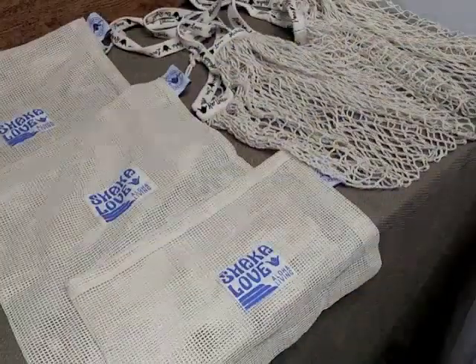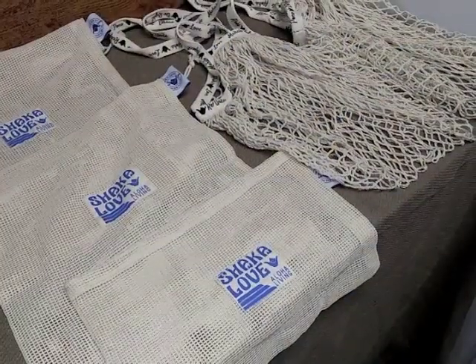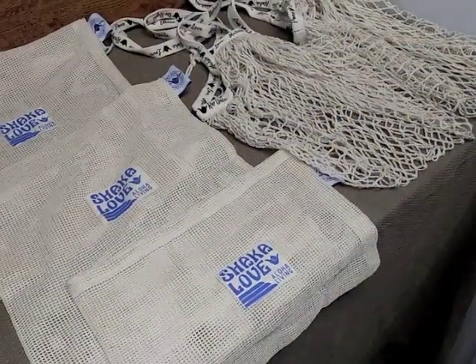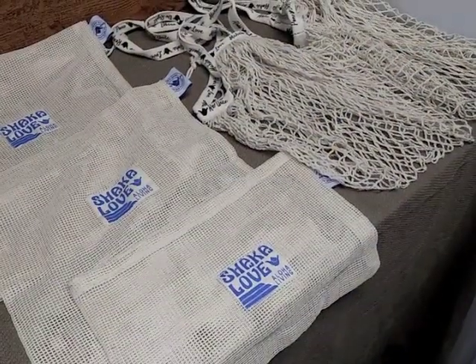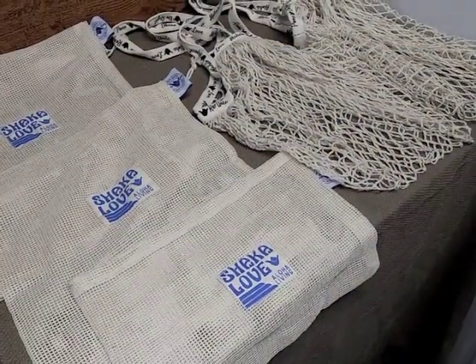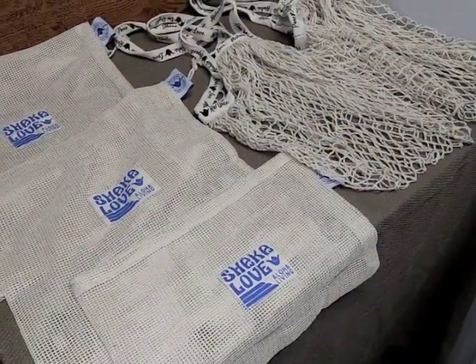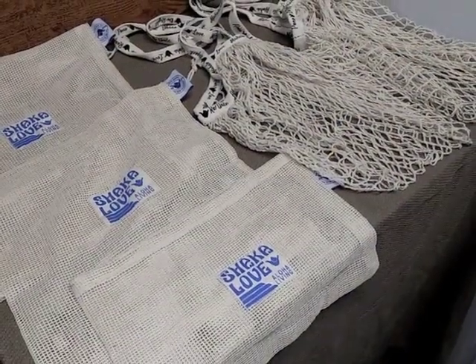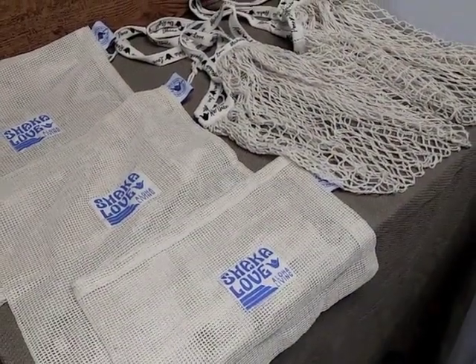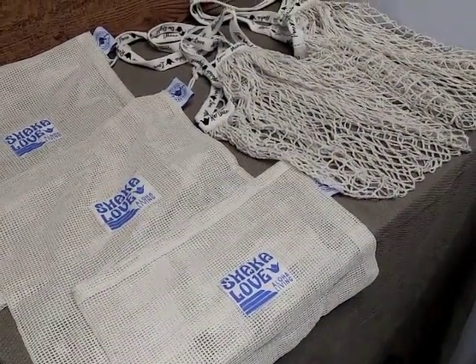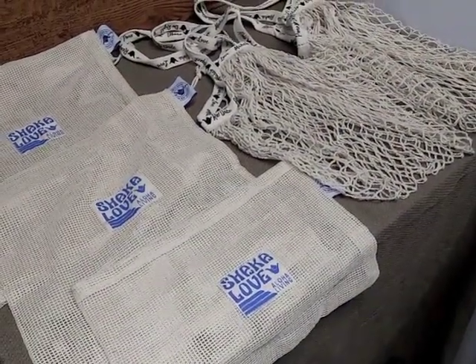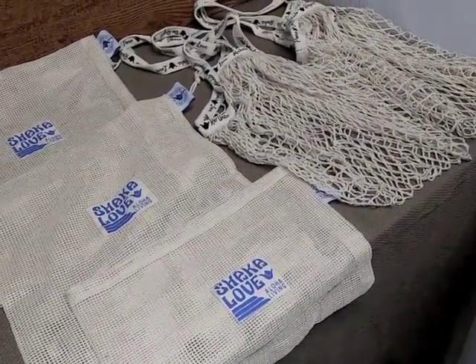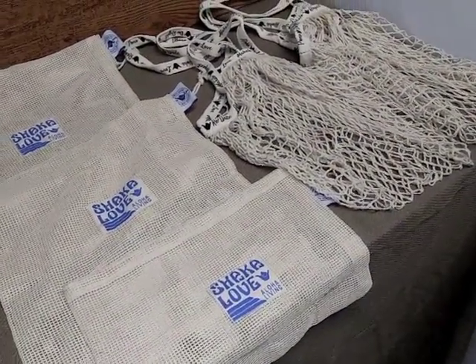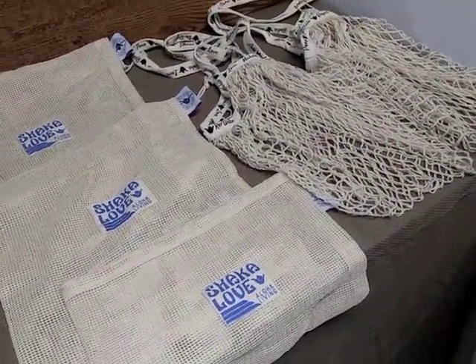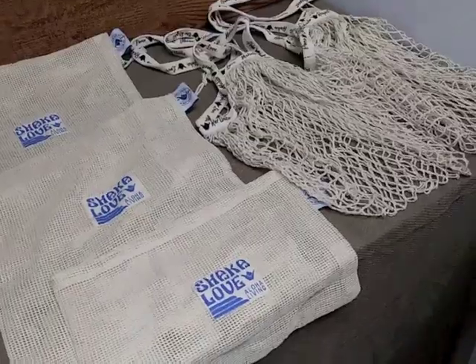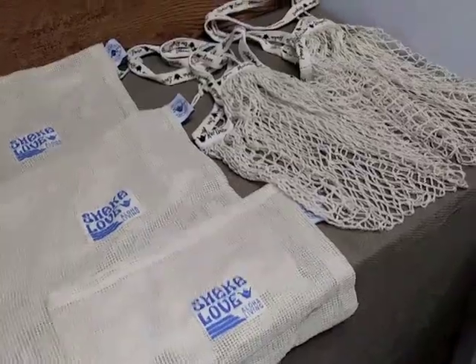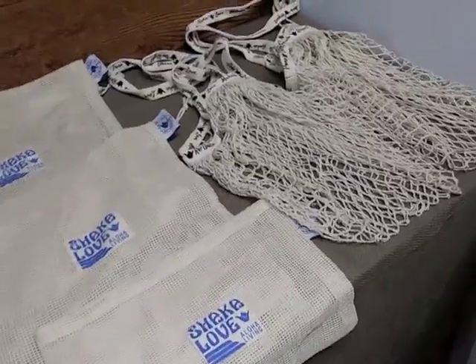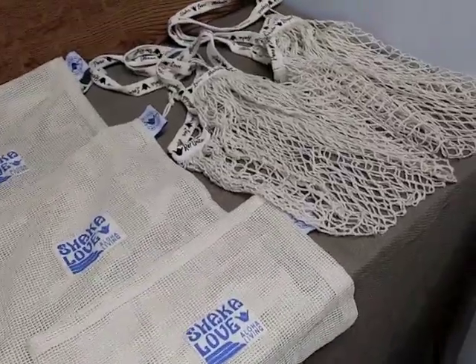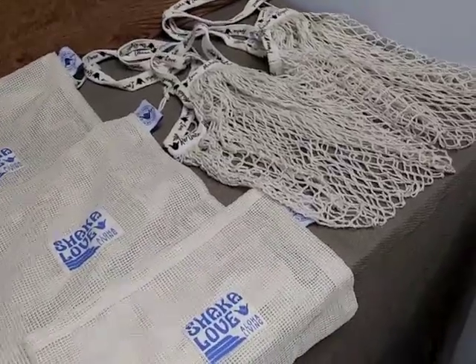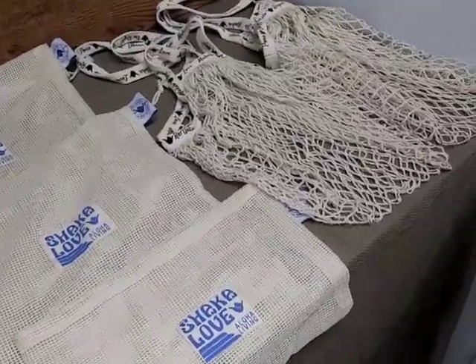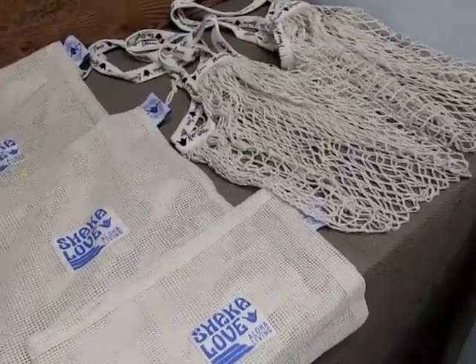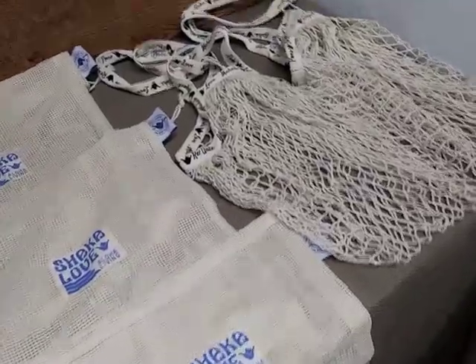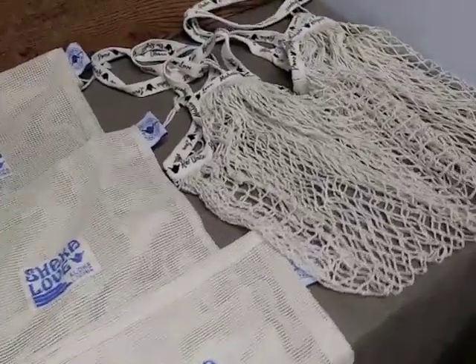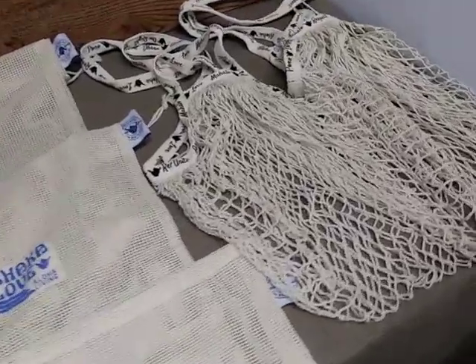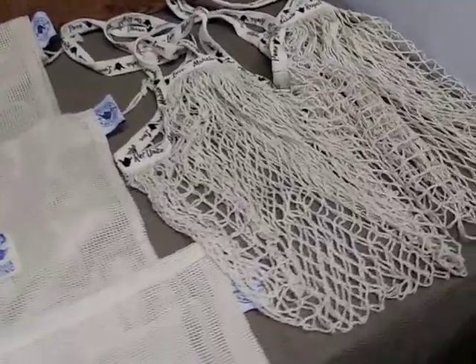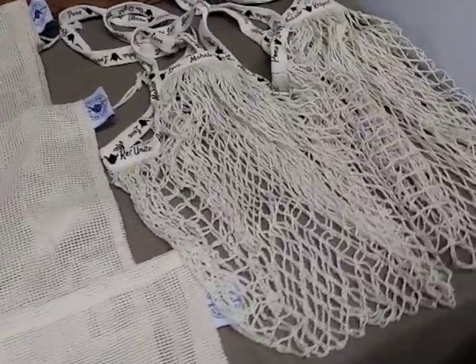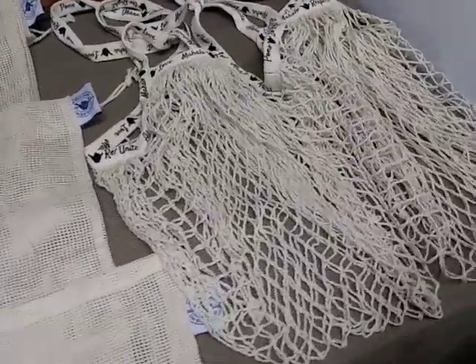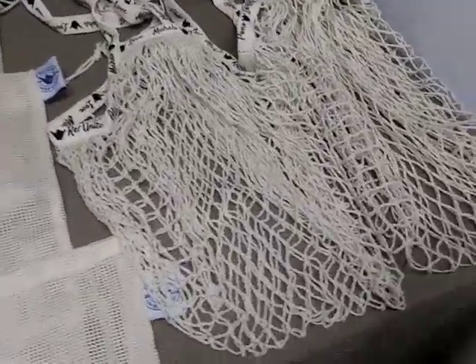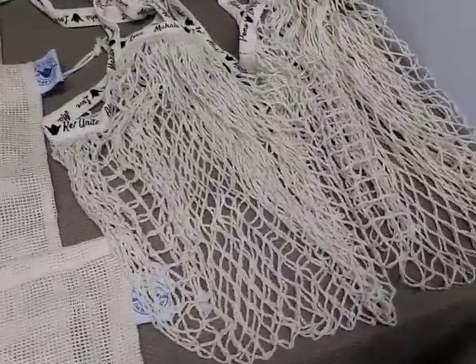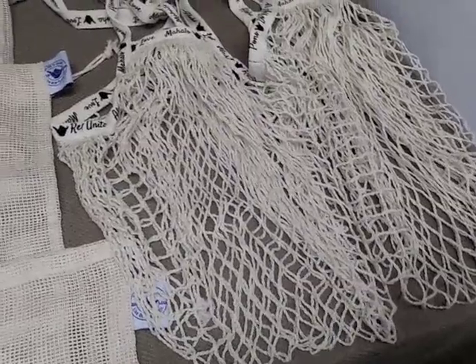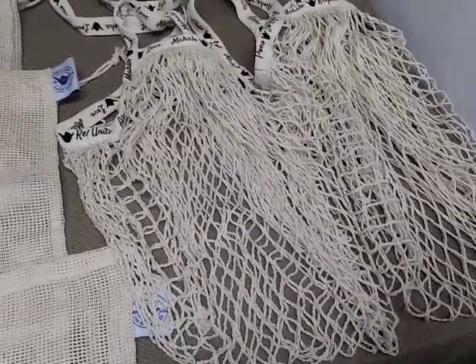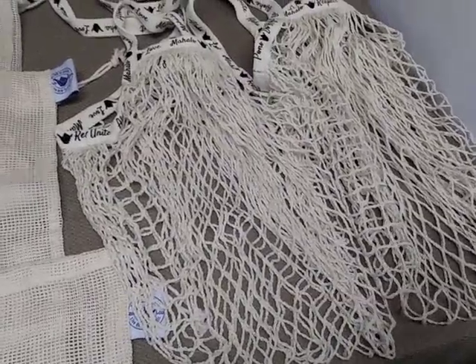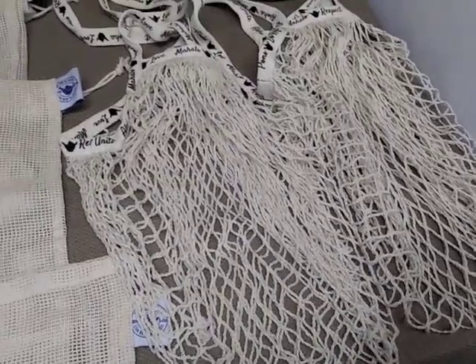All of the grocery bags in this set are made from 100% organic, sustainably sourced, soft cotton fabric and designed to be long lasting, ultra durable, and machine washable.